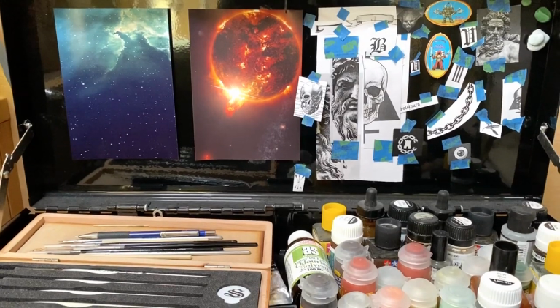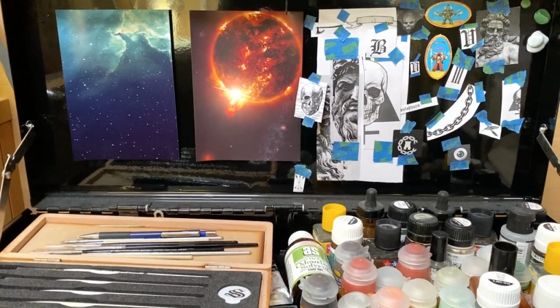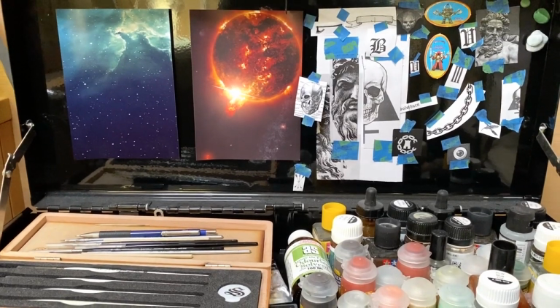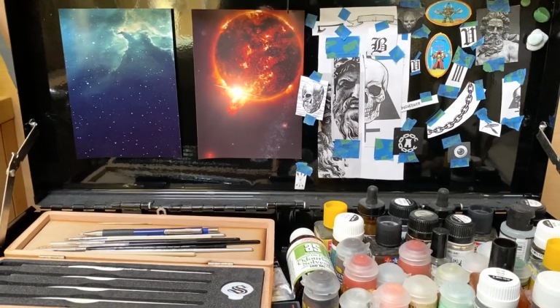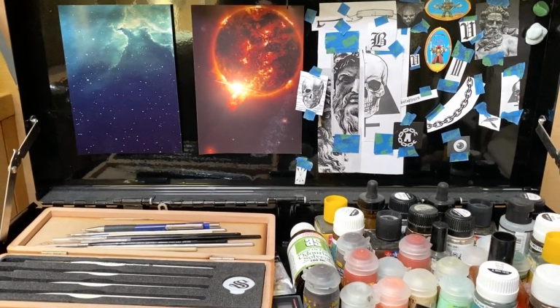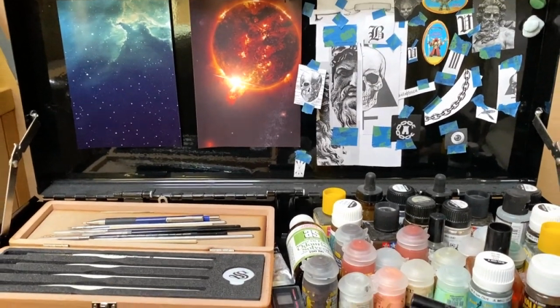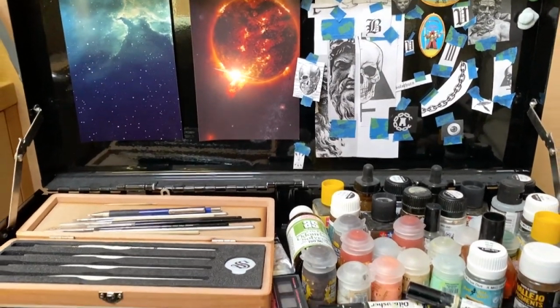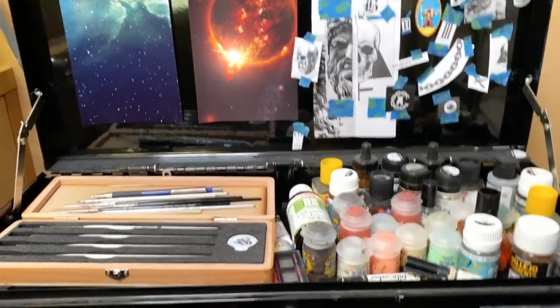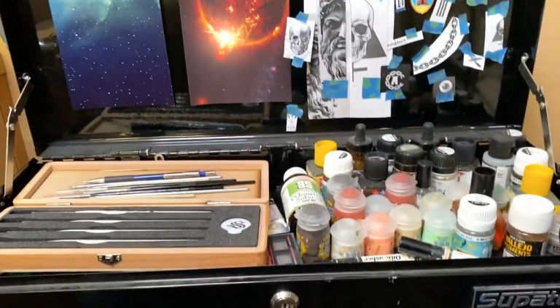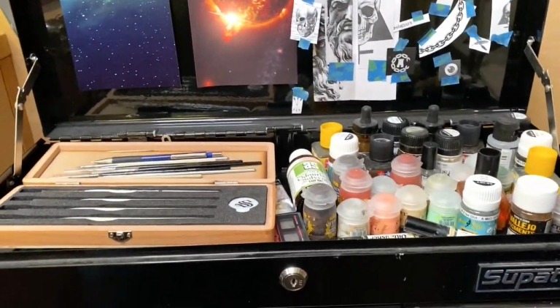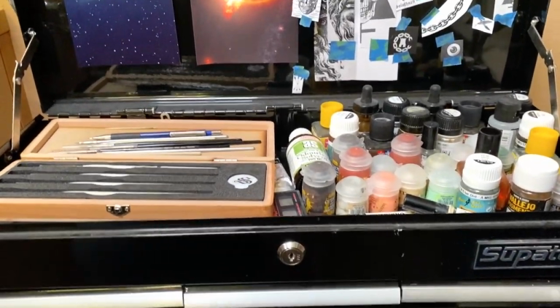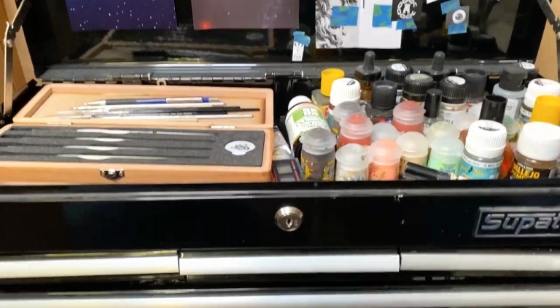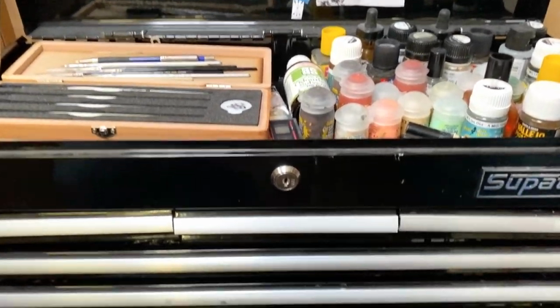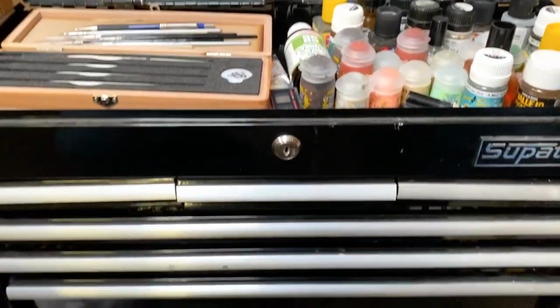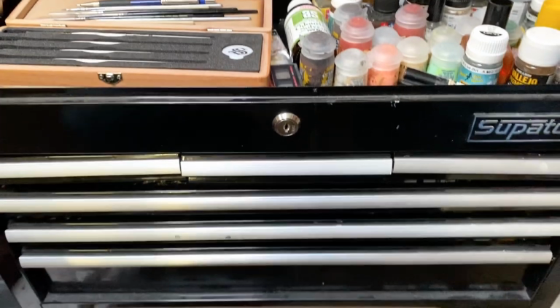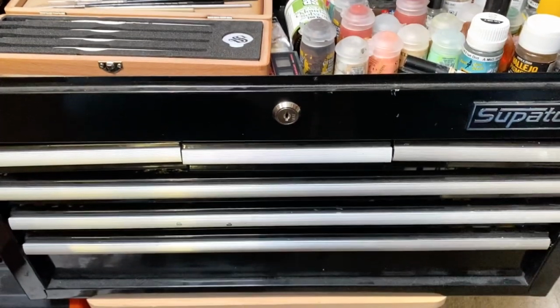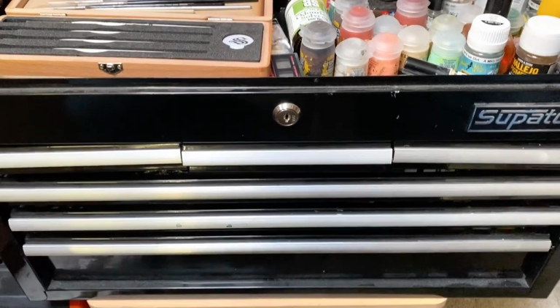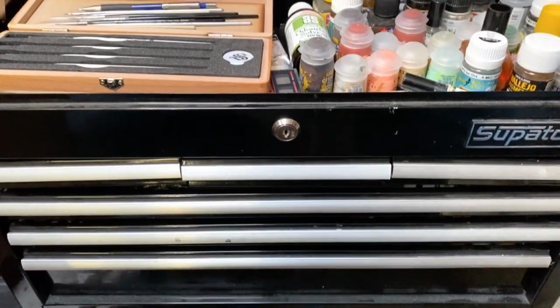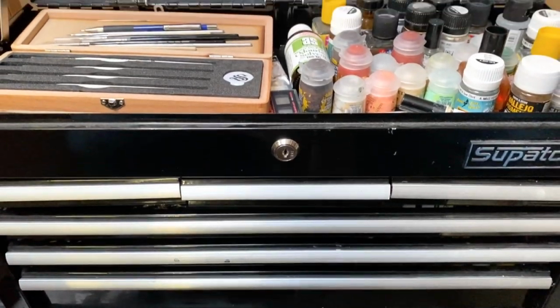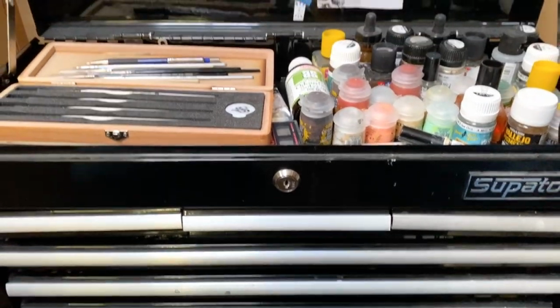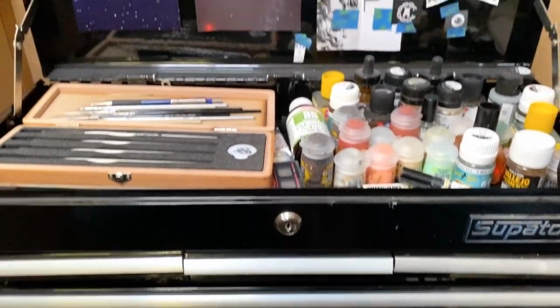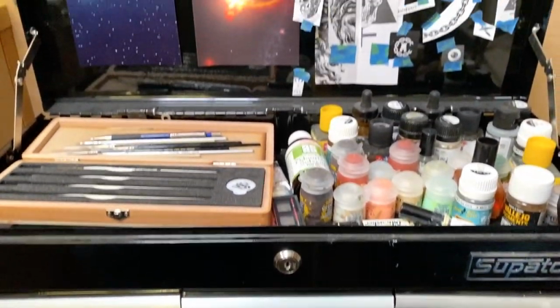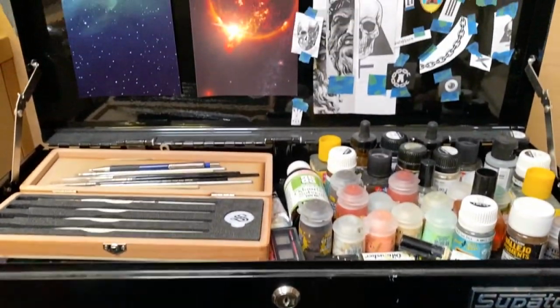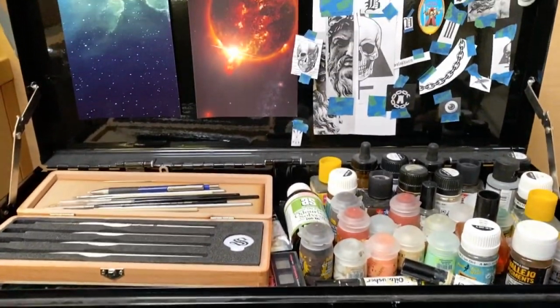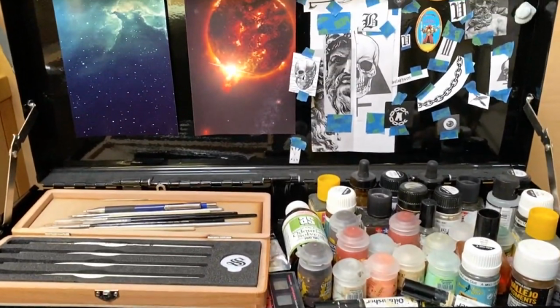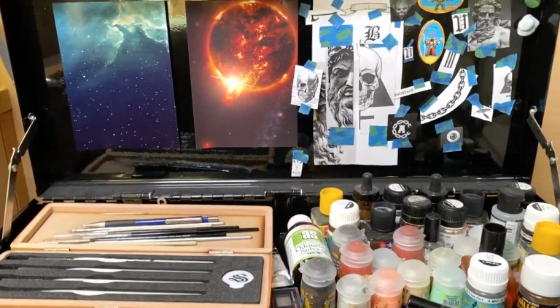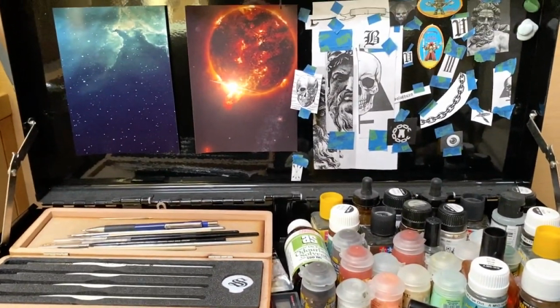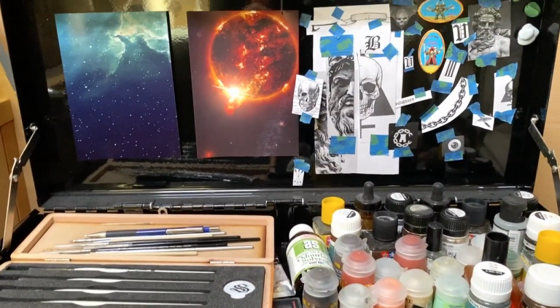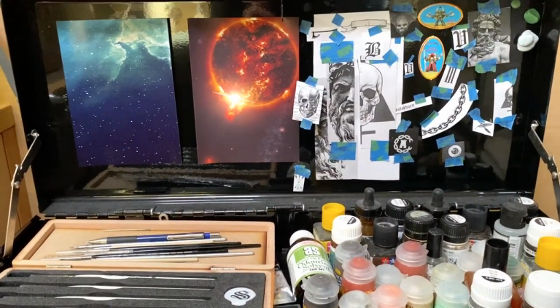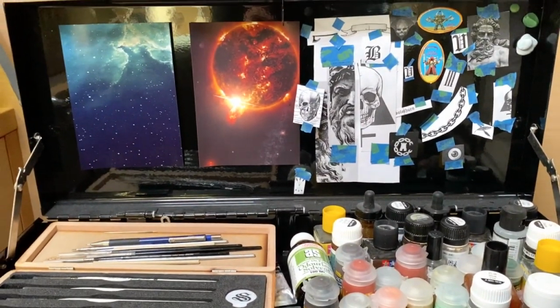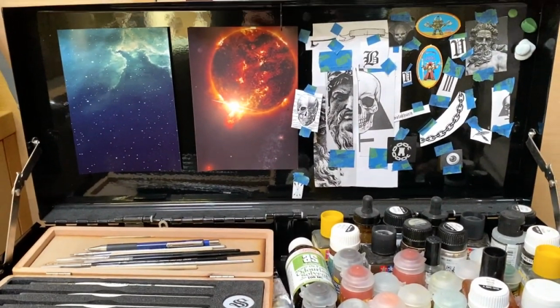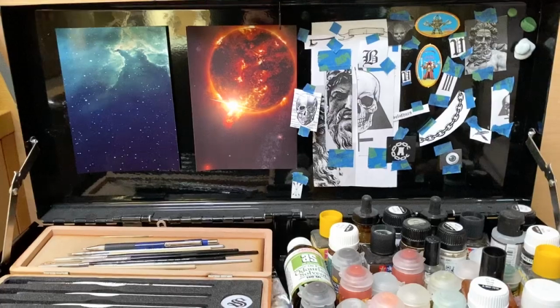This is pretty much all of it. I keep it all in a container here, in a tool chest. It's very efficient.